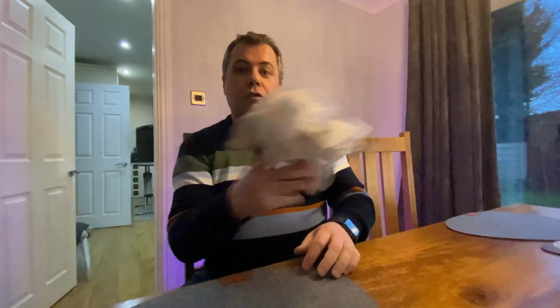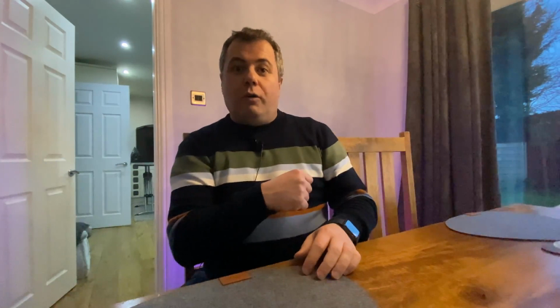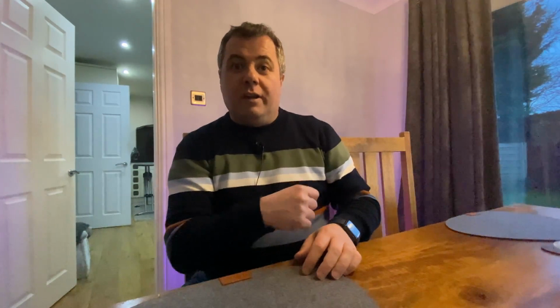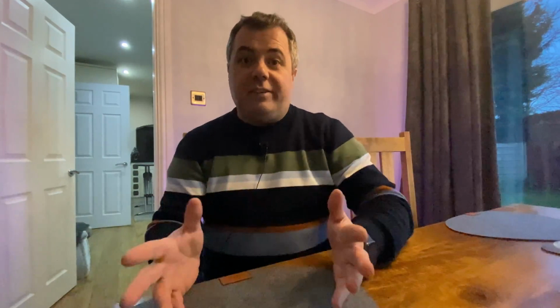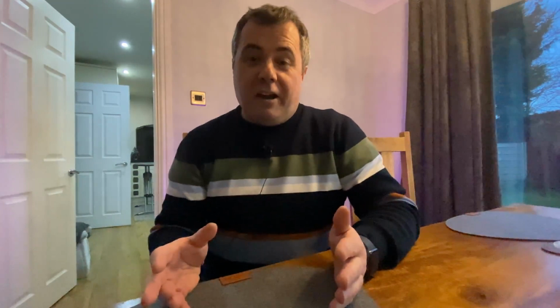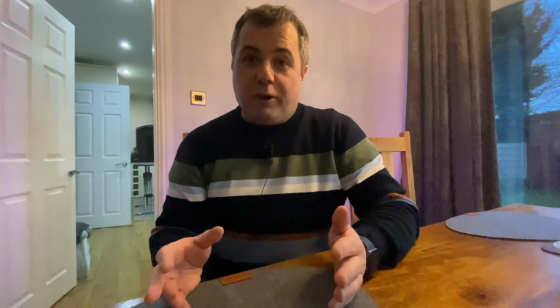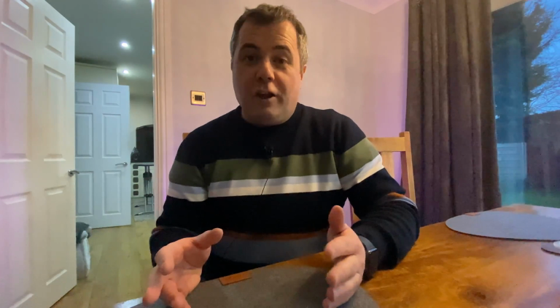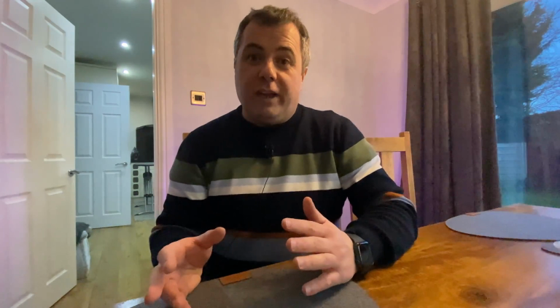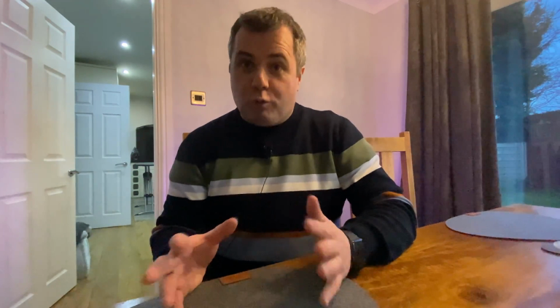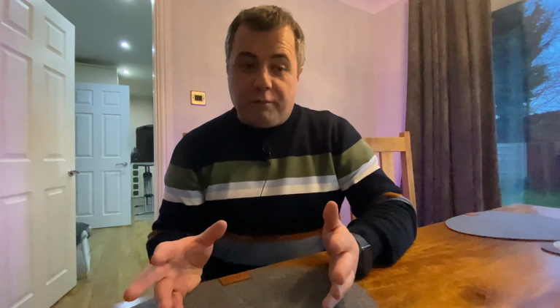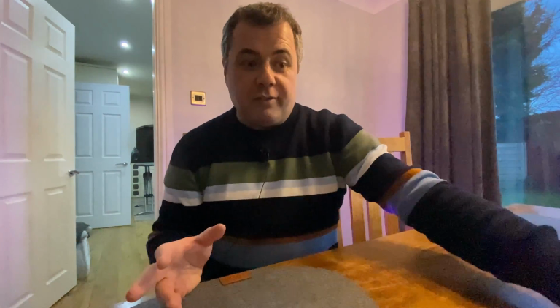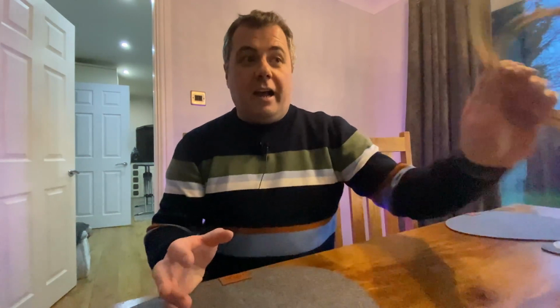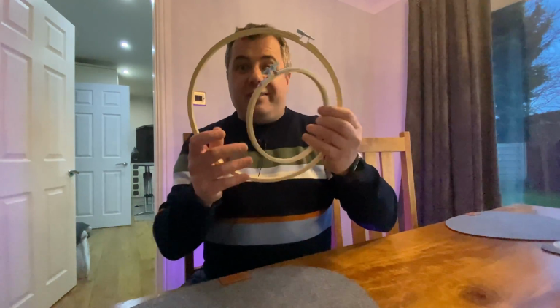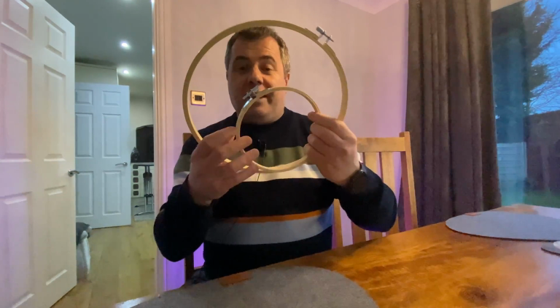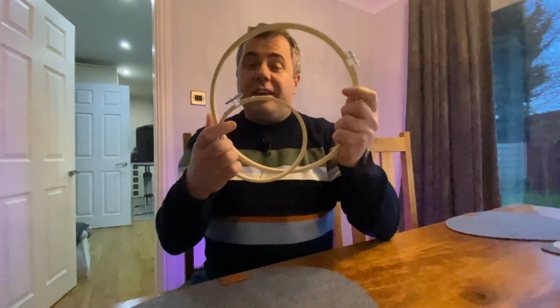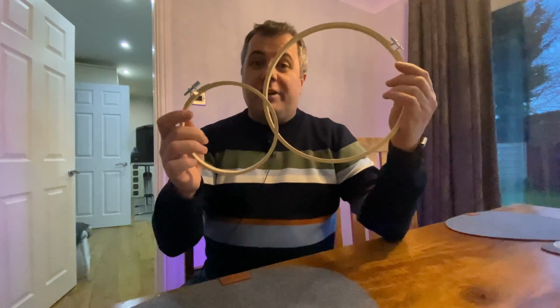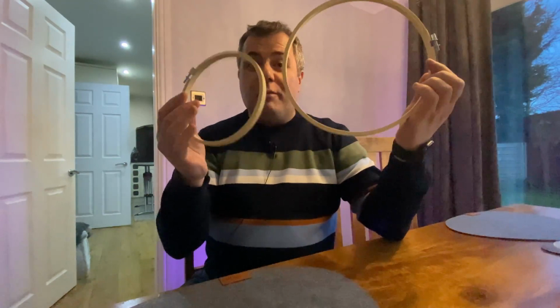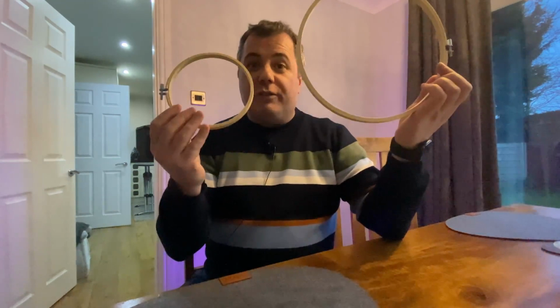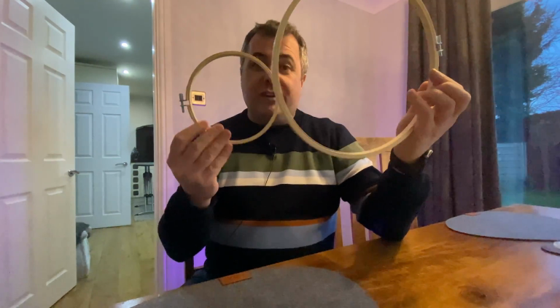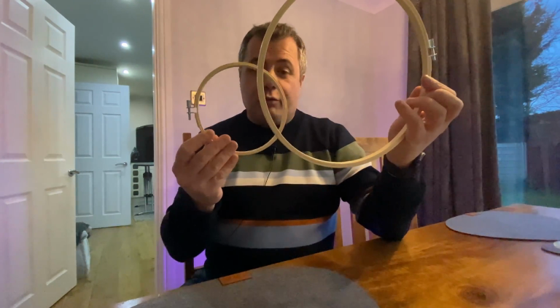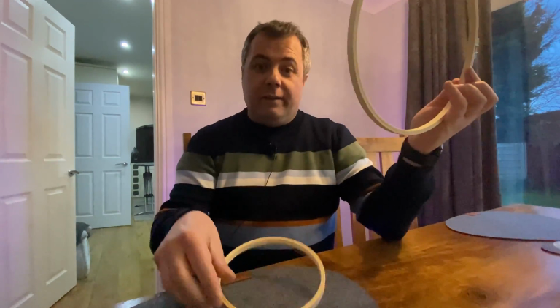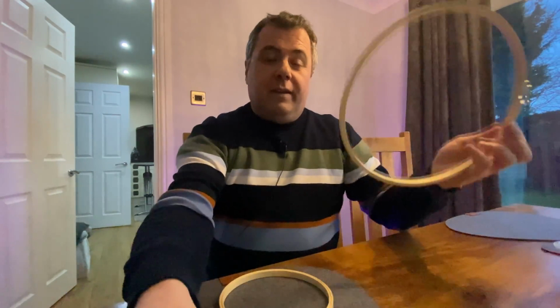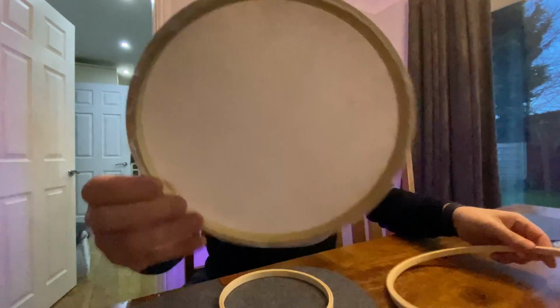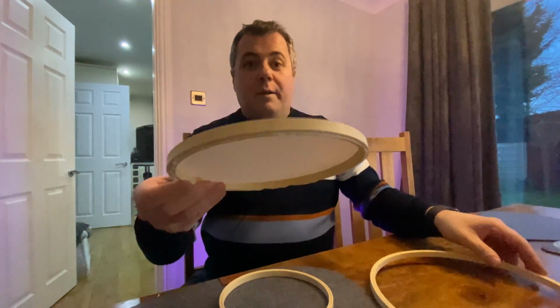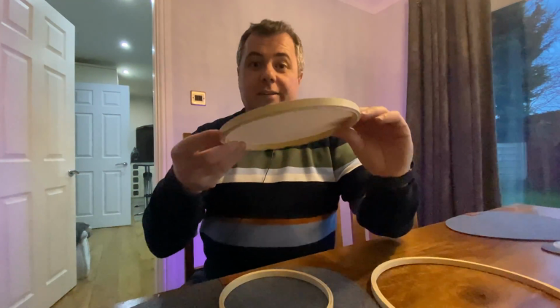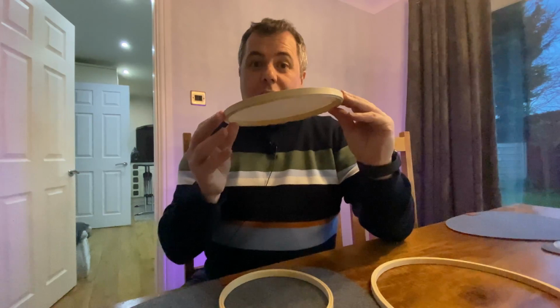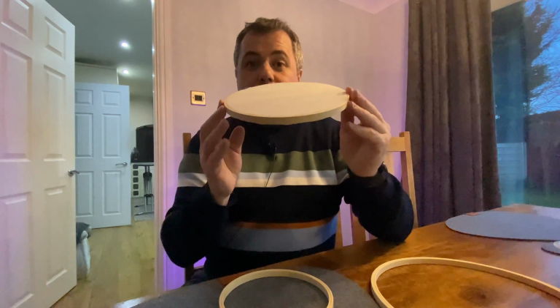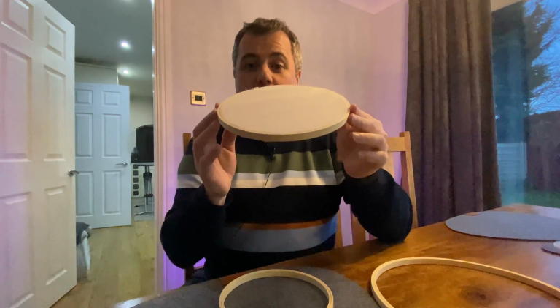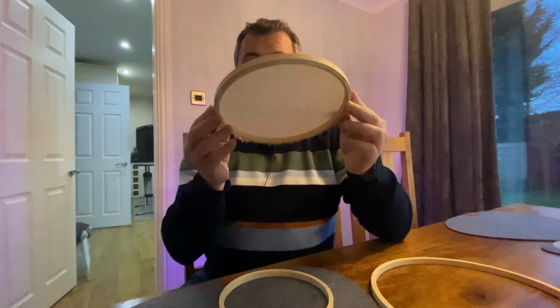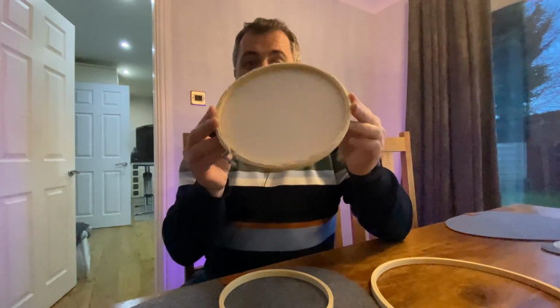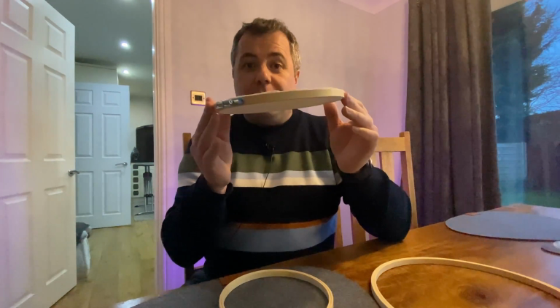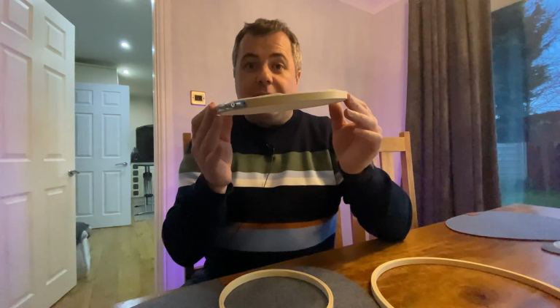No more. Yesterday I saw a guy using embroidery frames — these things. These are literally £7.99 for three. Here's the one I made about 10 minutes ago, and it took me five minutes to make.